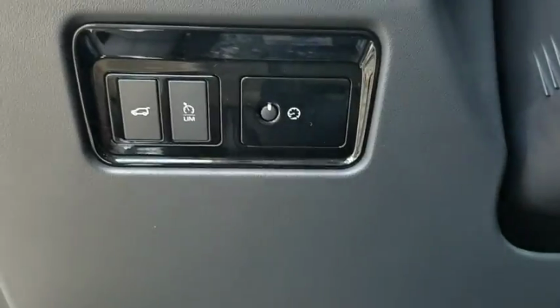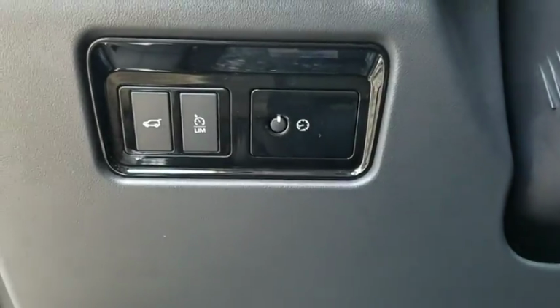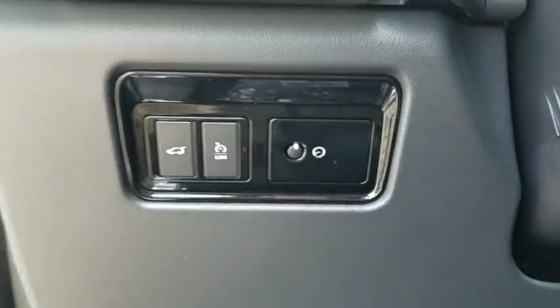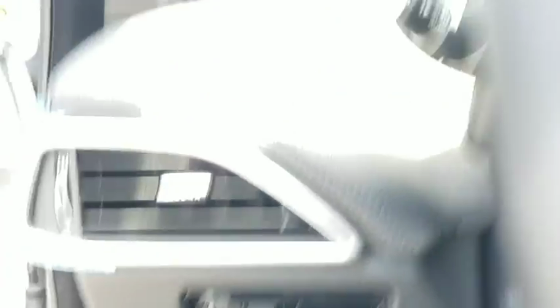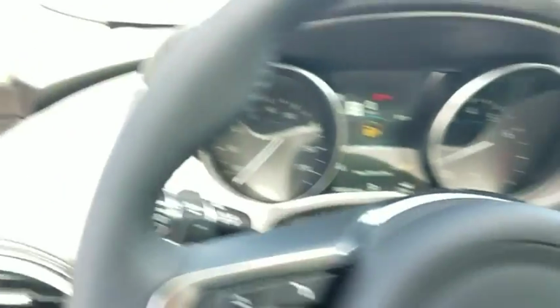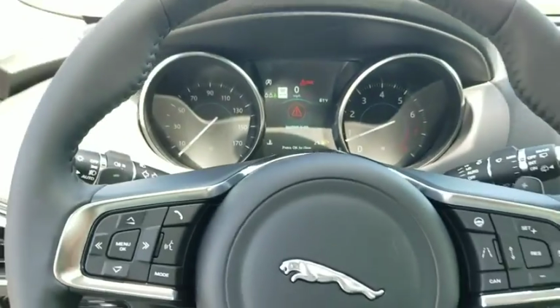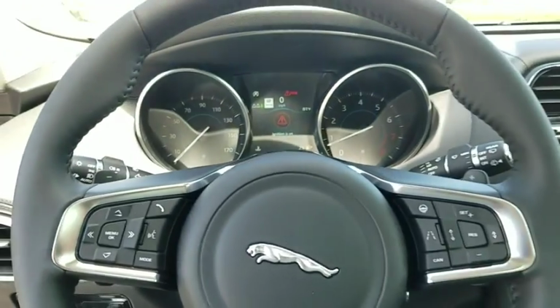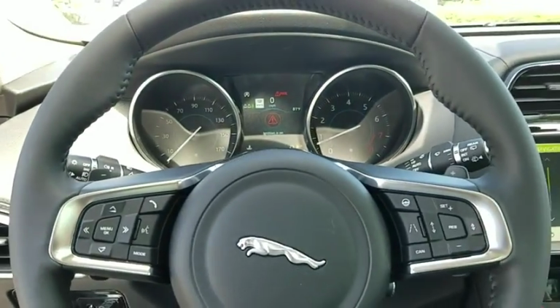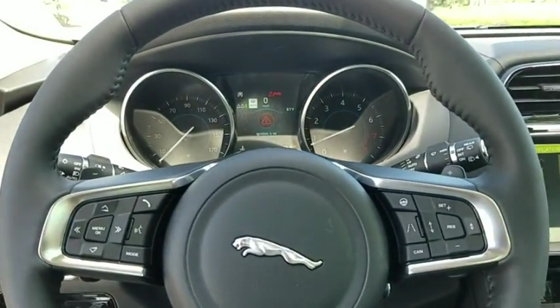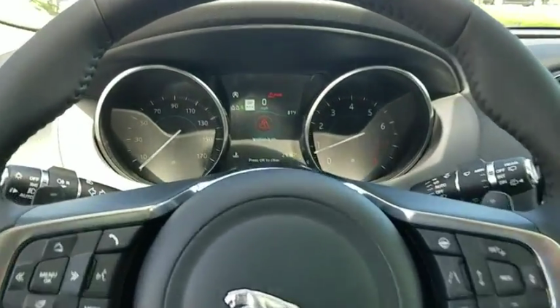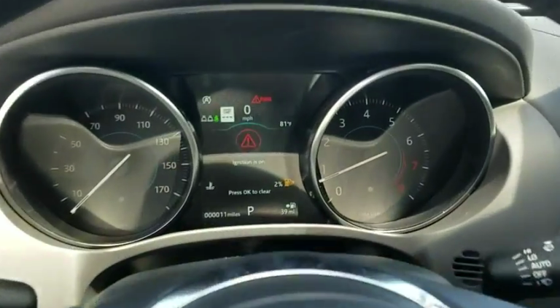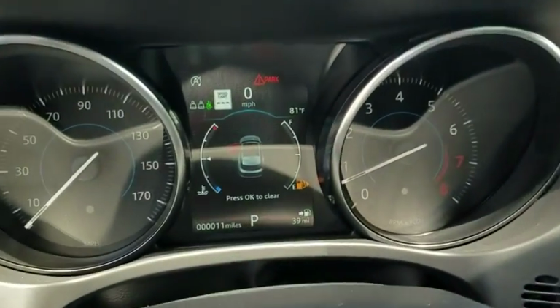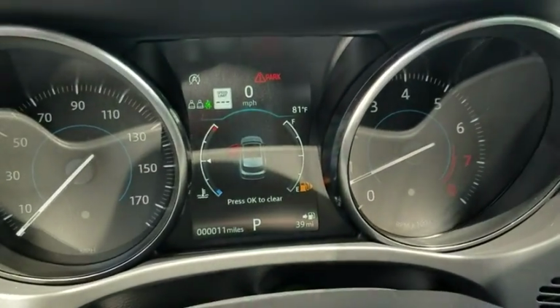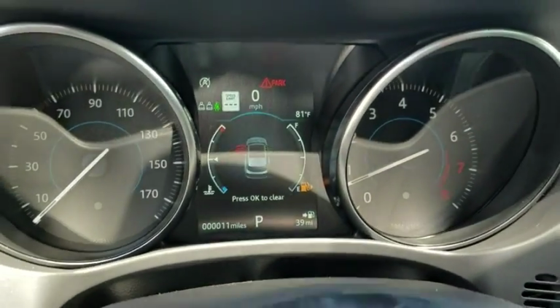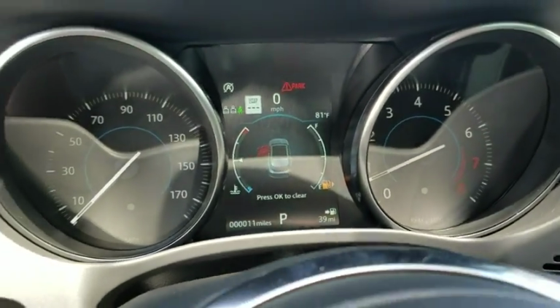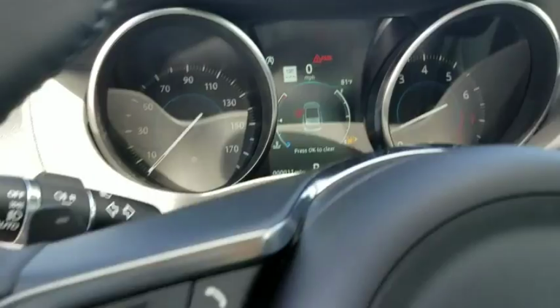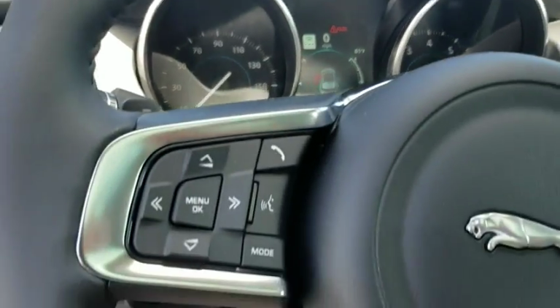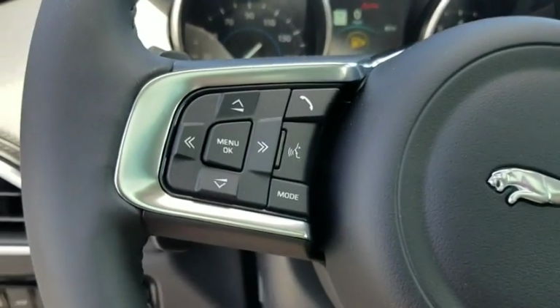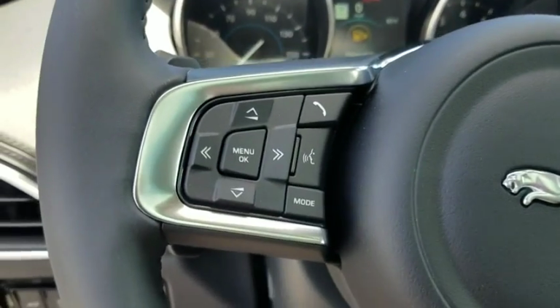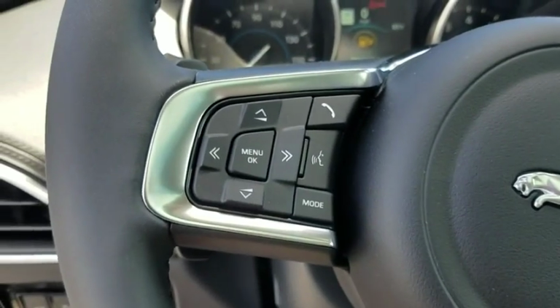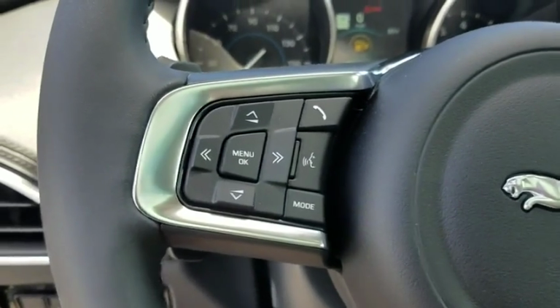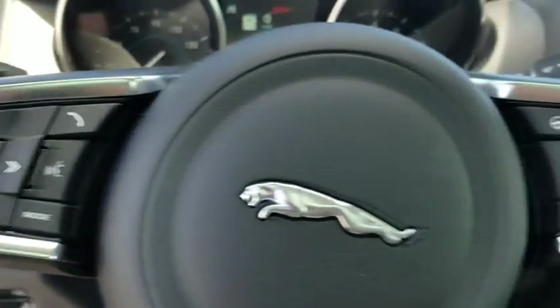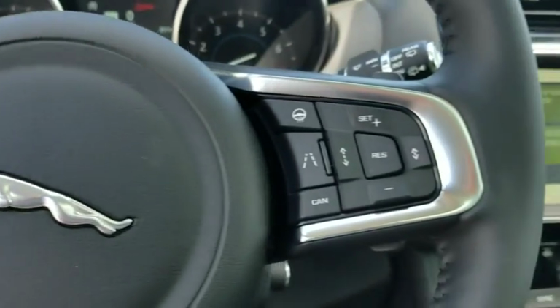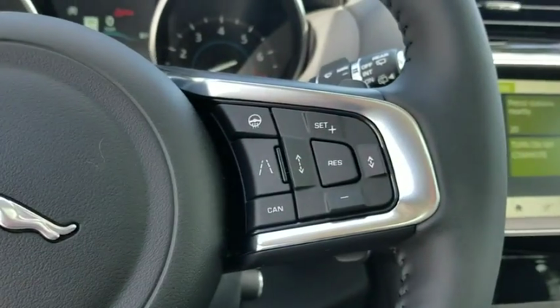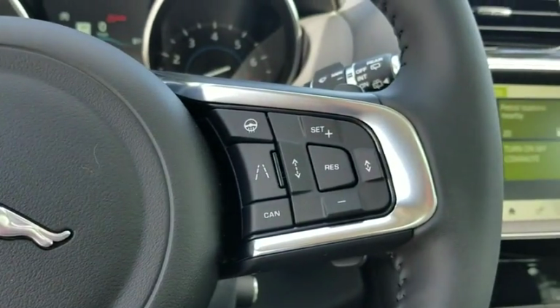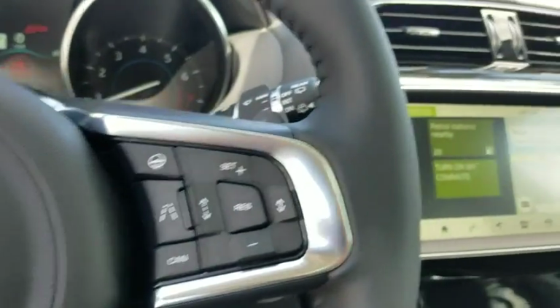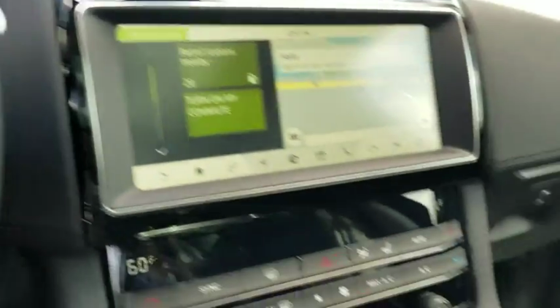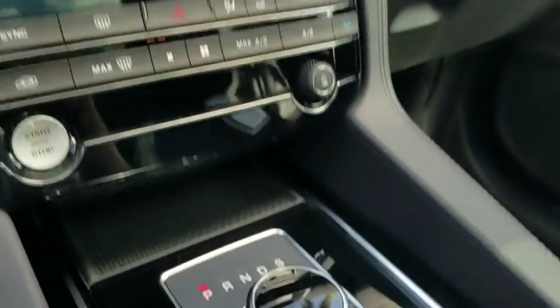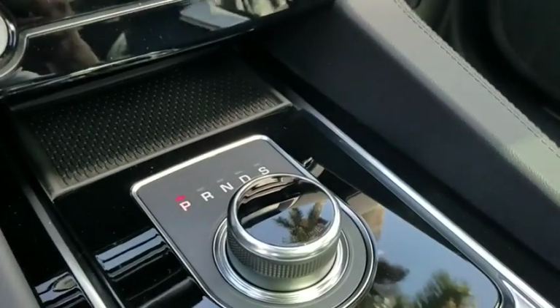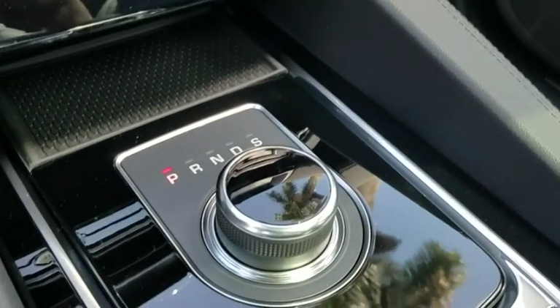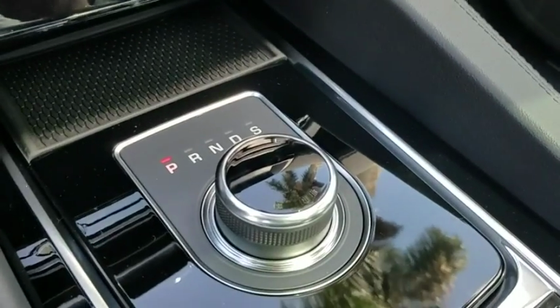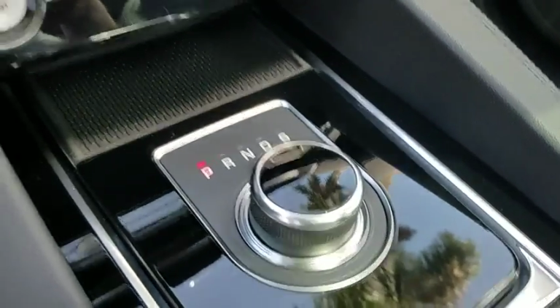Electronic stability control, power windows, compass, security system, trip computer, rear window defroster, remote keyless entry, overhead console, panic alarm.